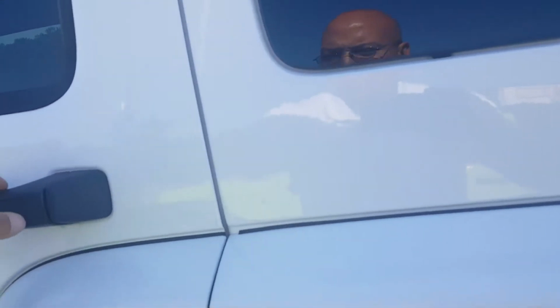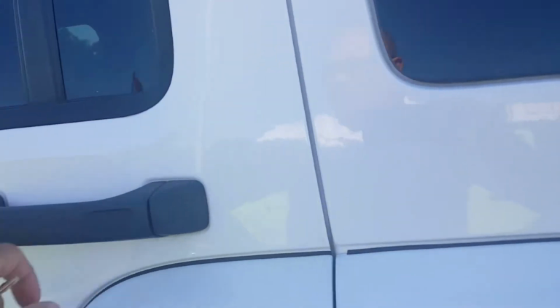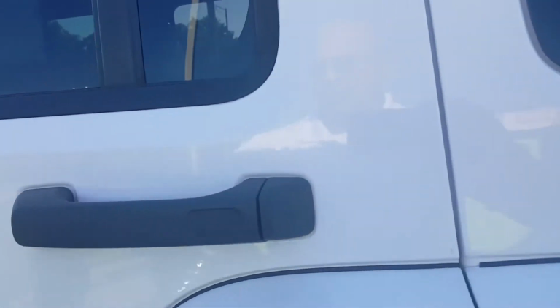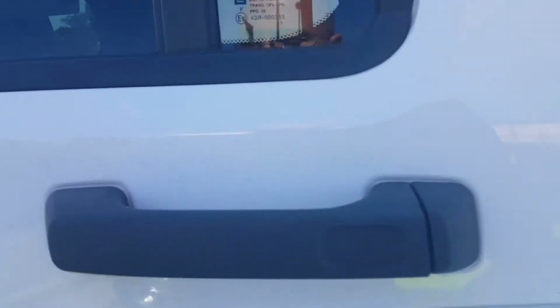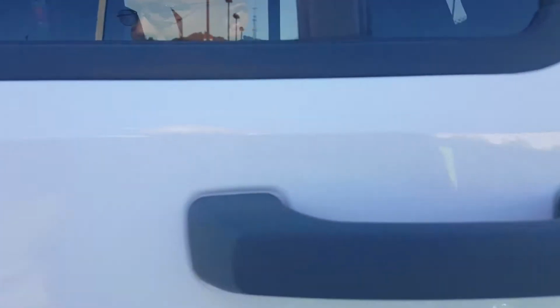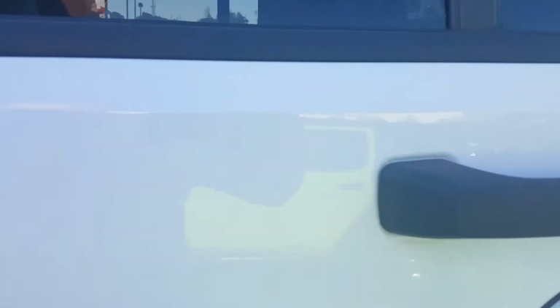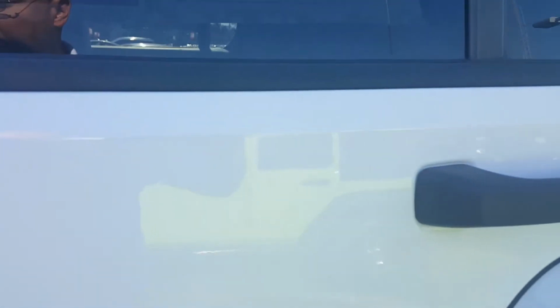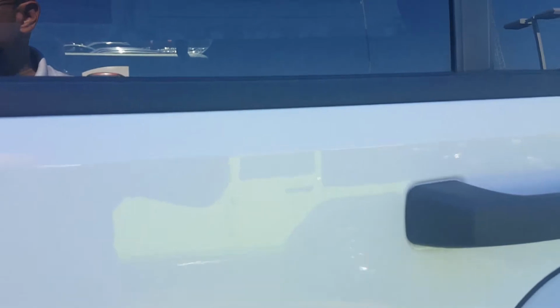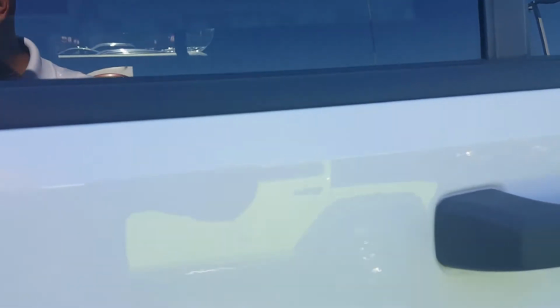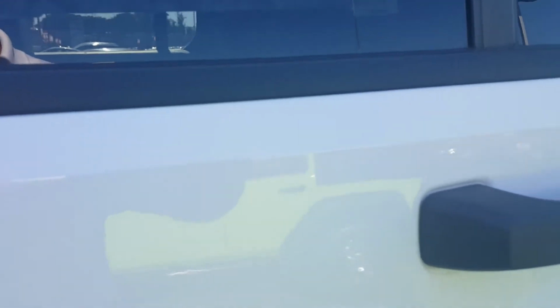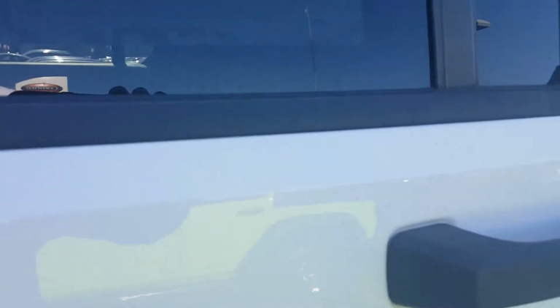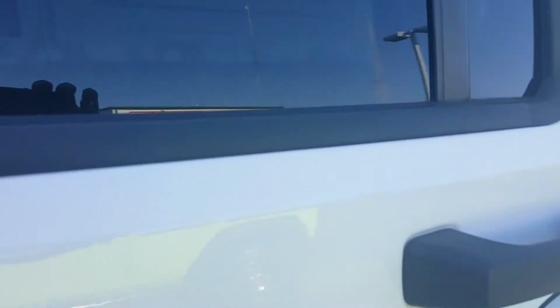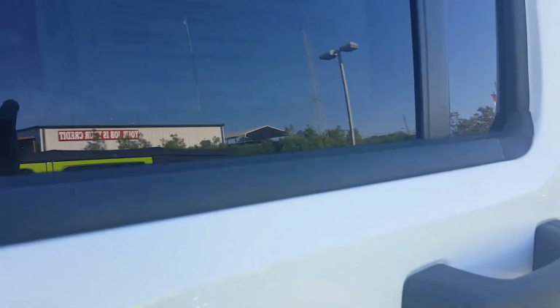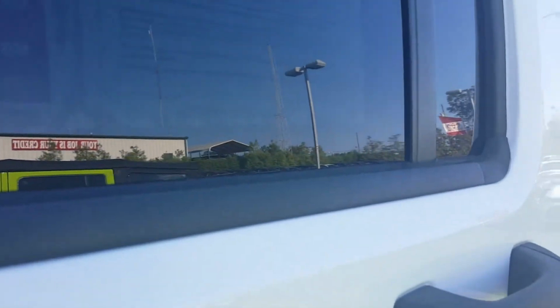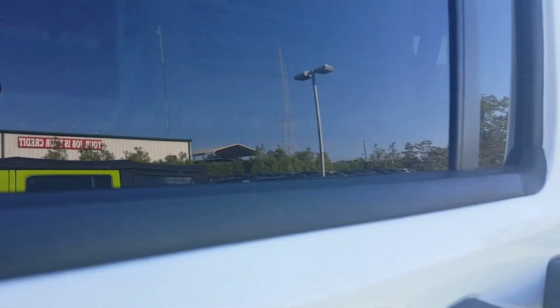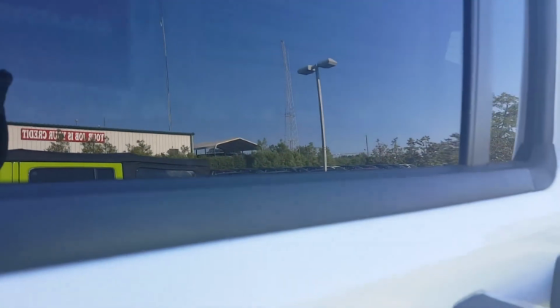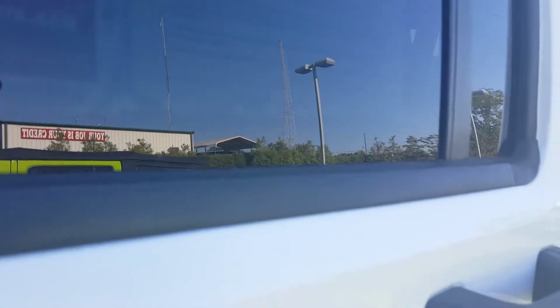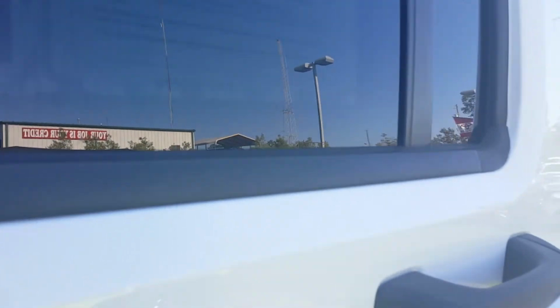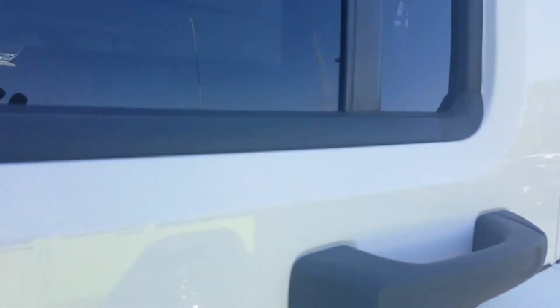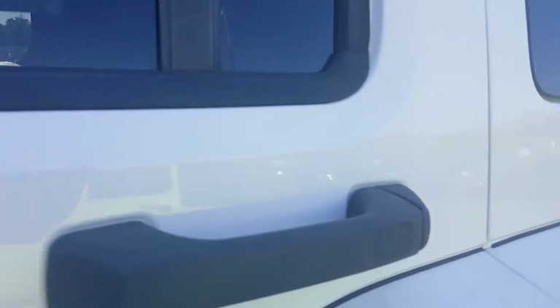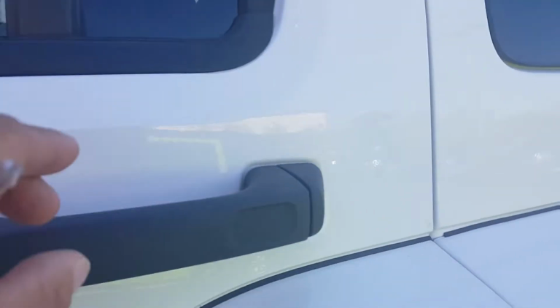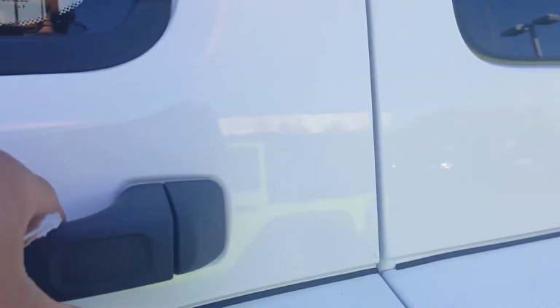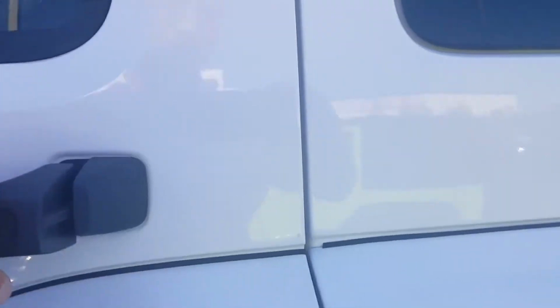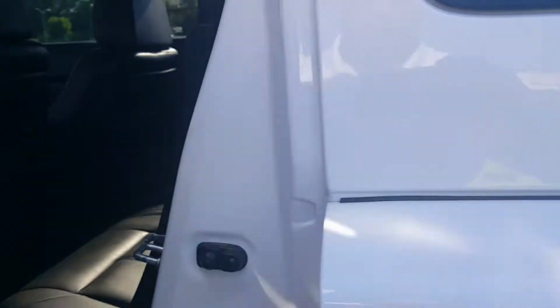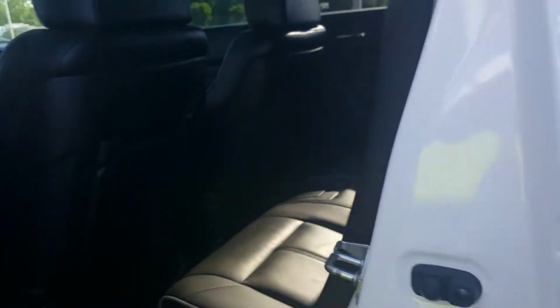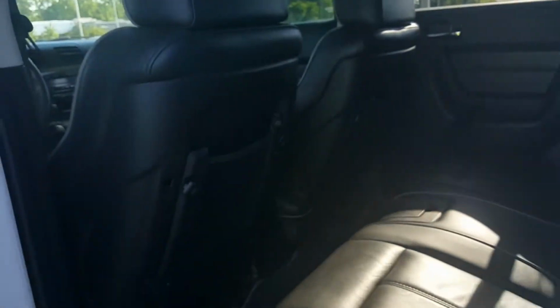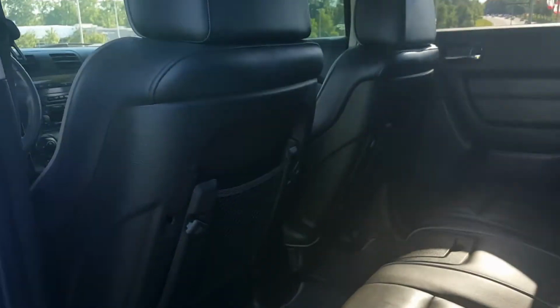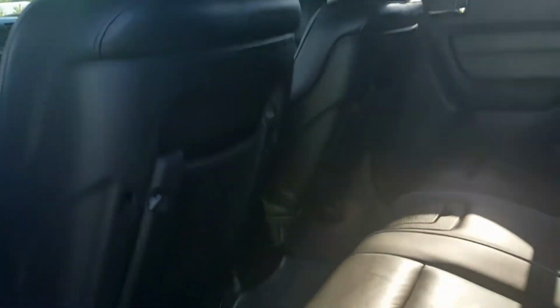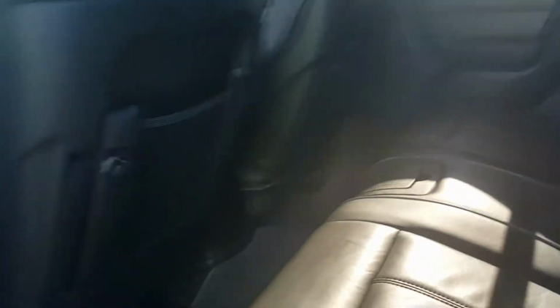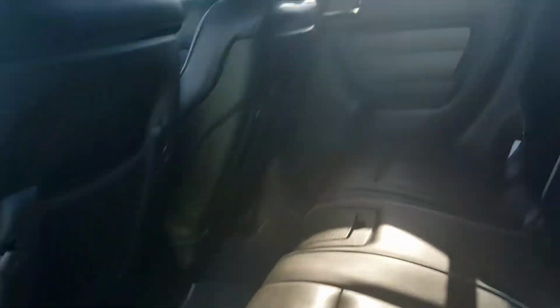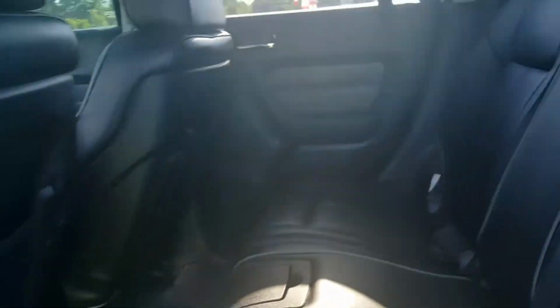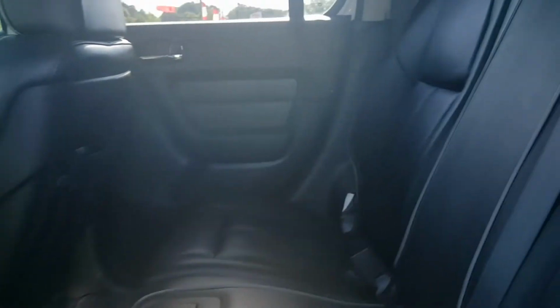Let me go ahead and unlock it from this side. Sorry about that, my friend. Now you can see that backseat area a little bit better.